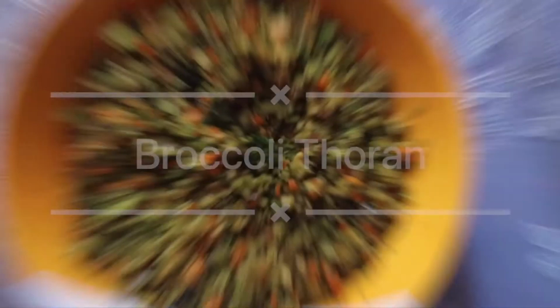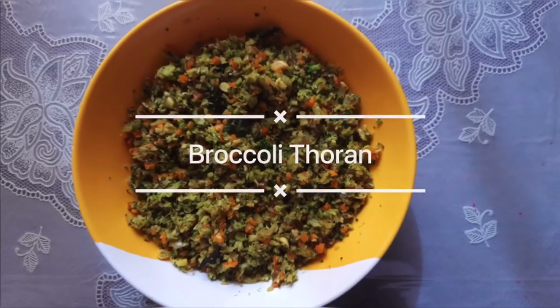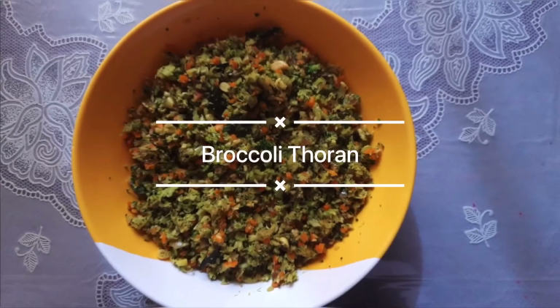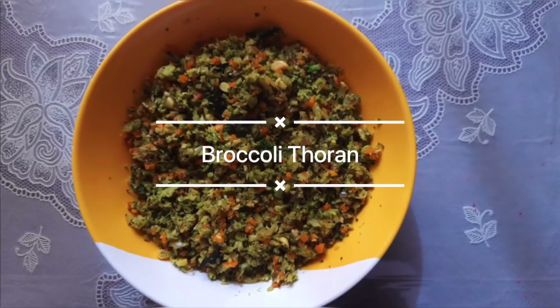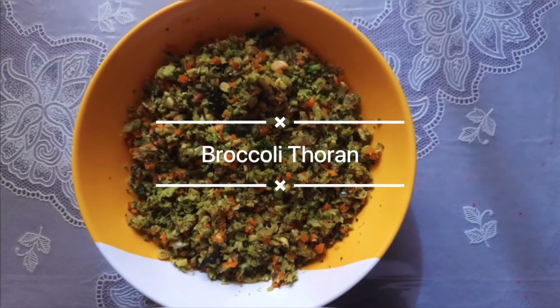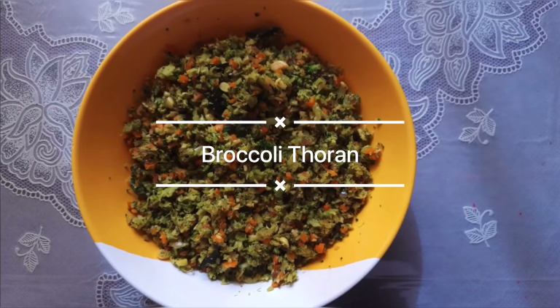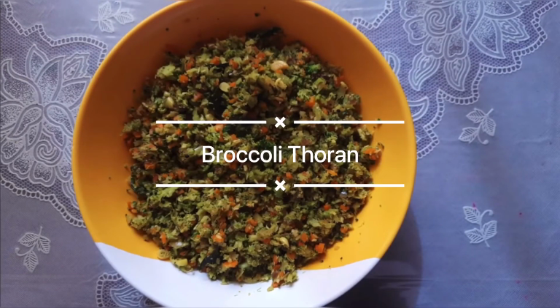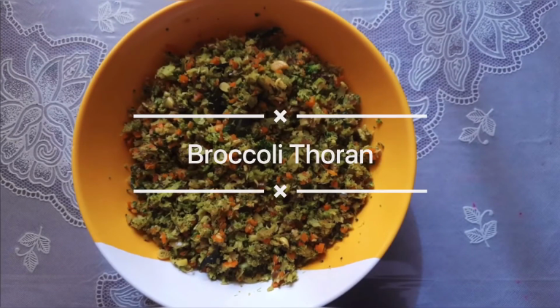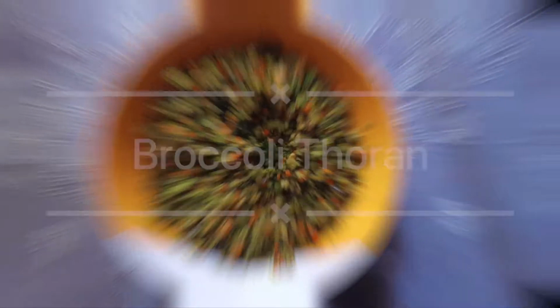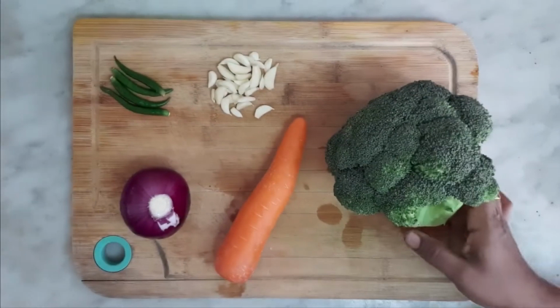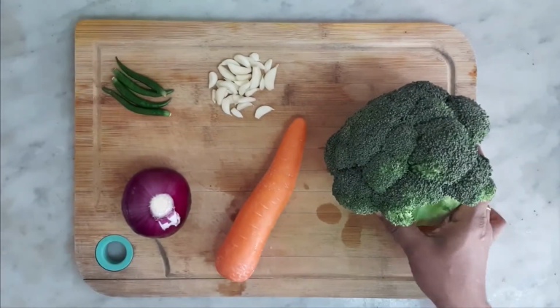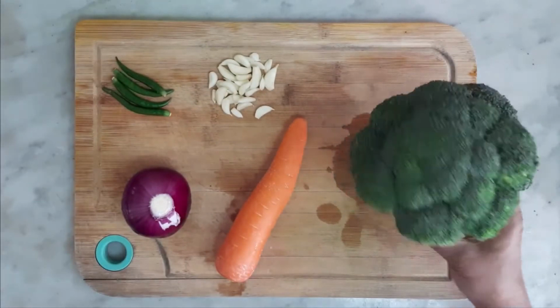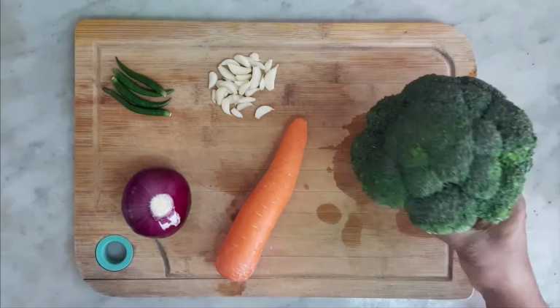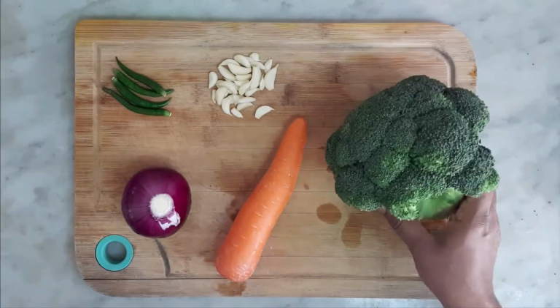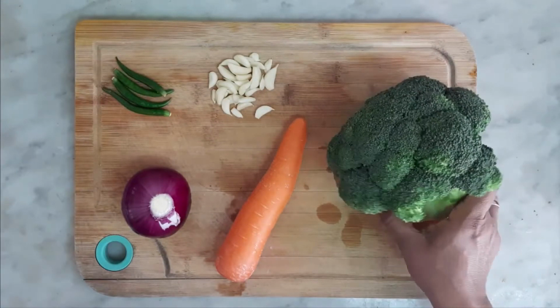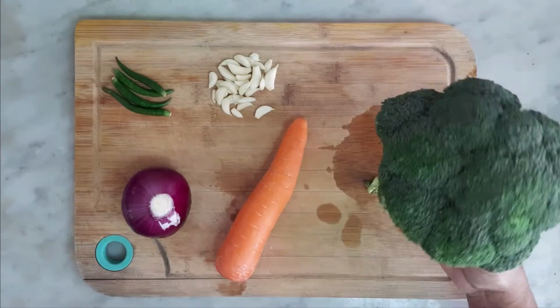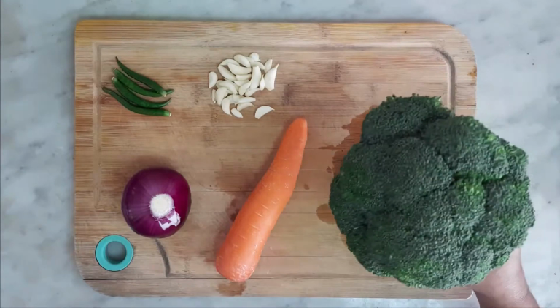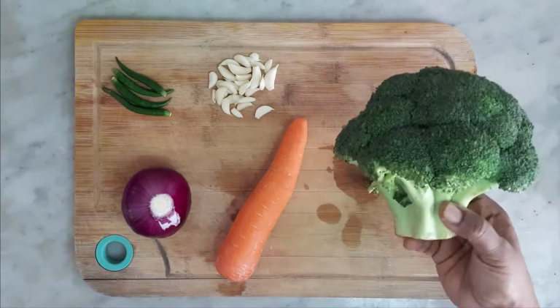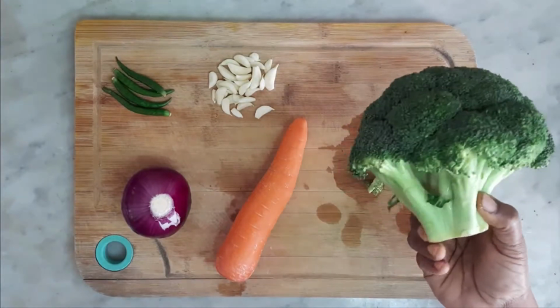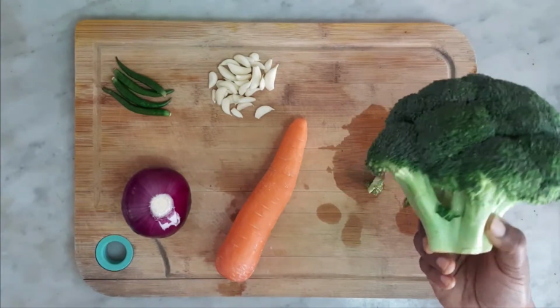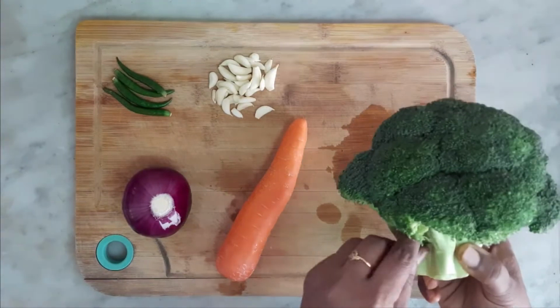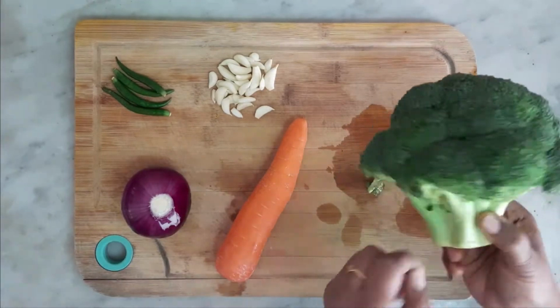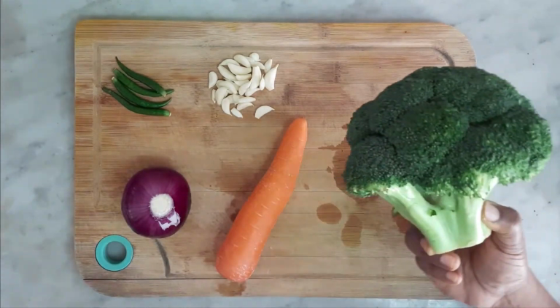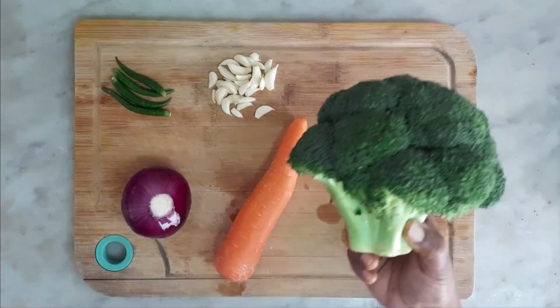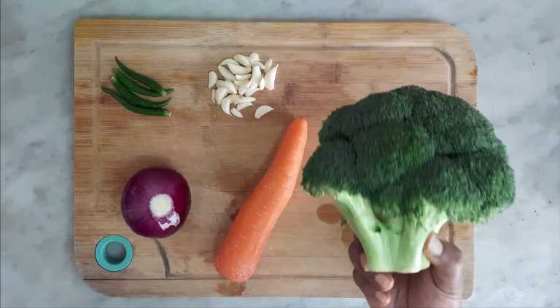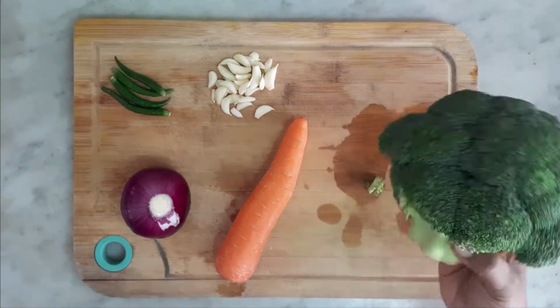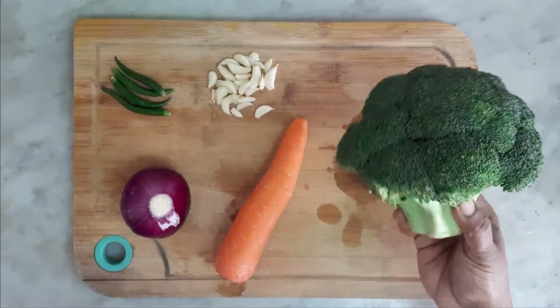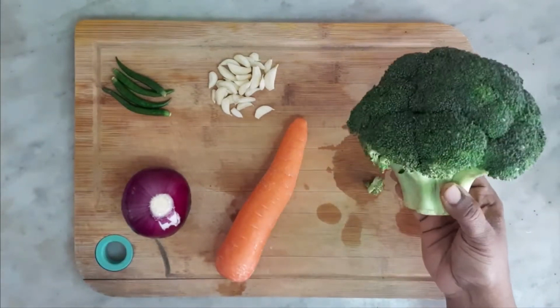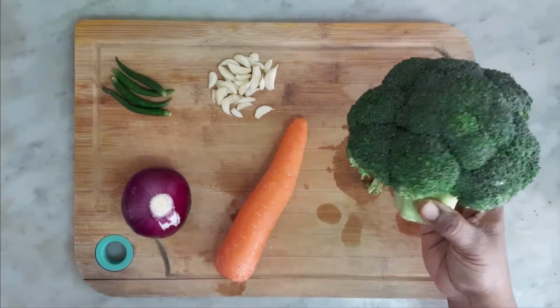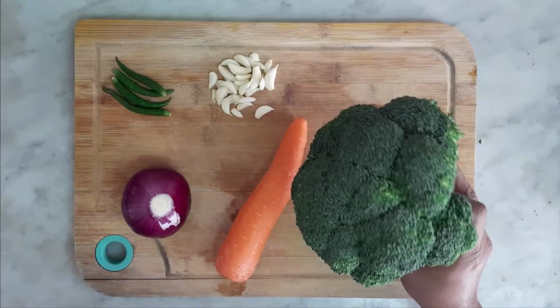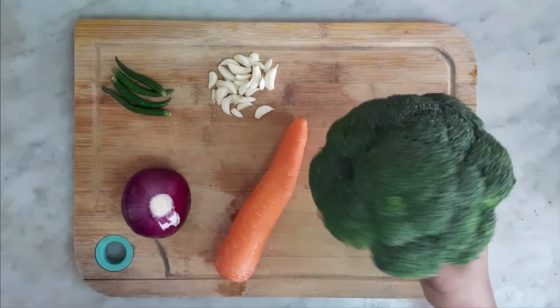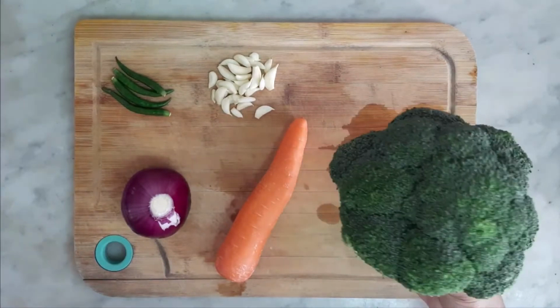This is broccoli. It is clean. It is a medium type of carrot. It is a small egg.